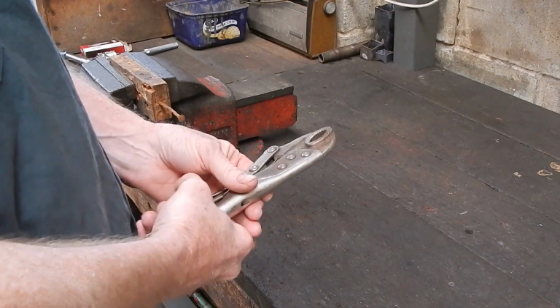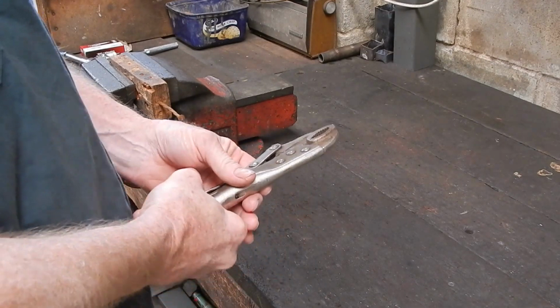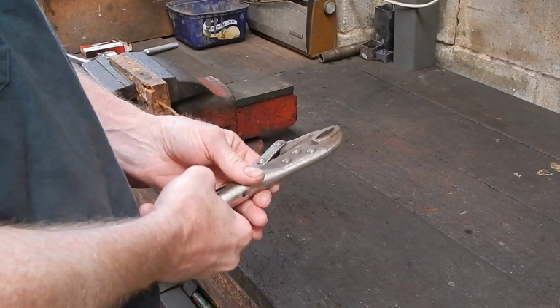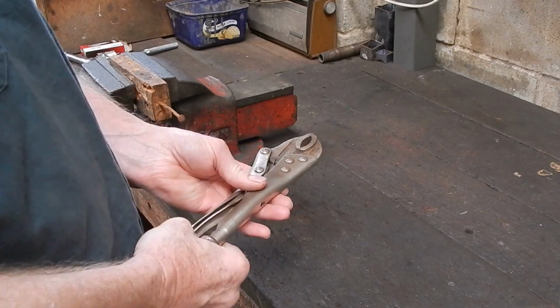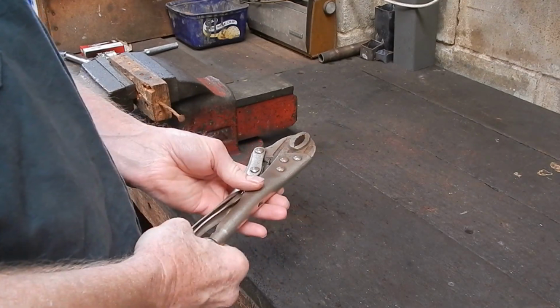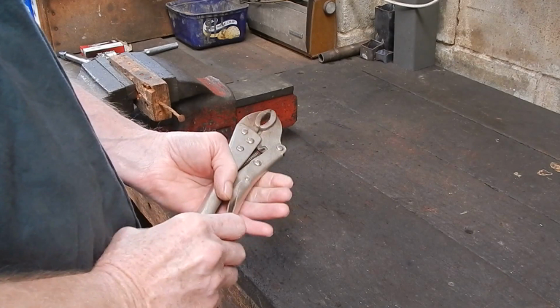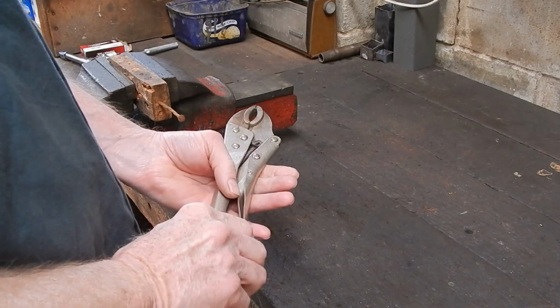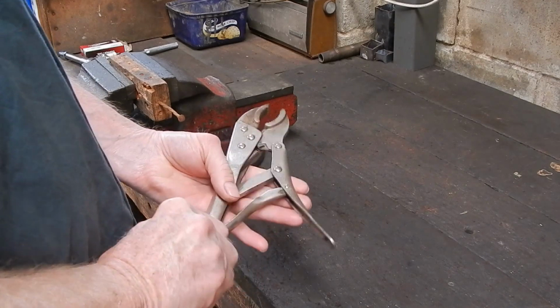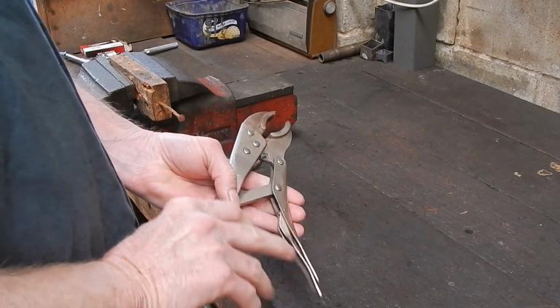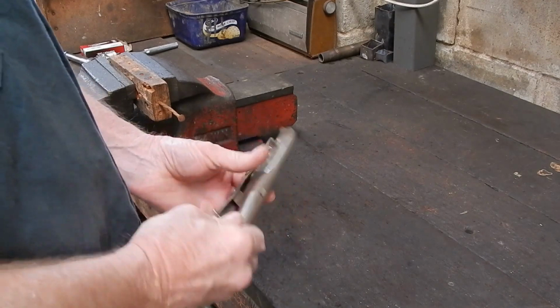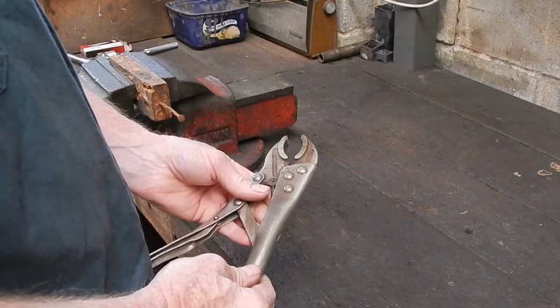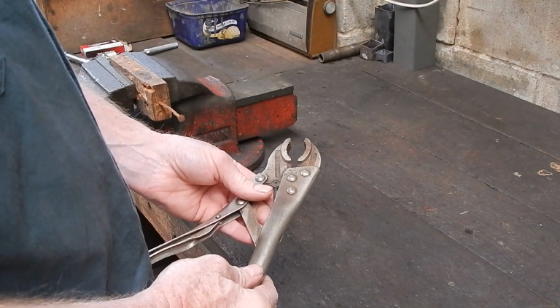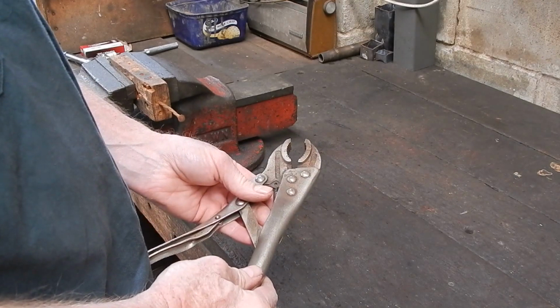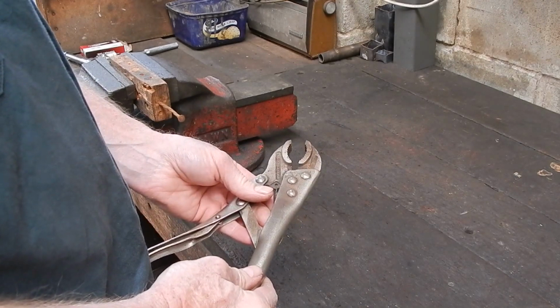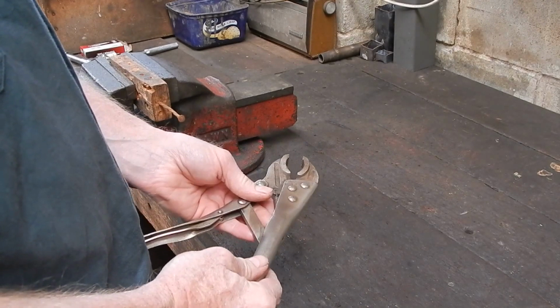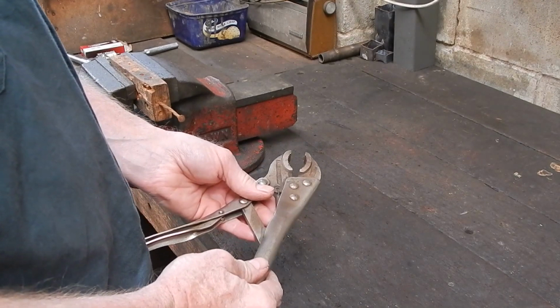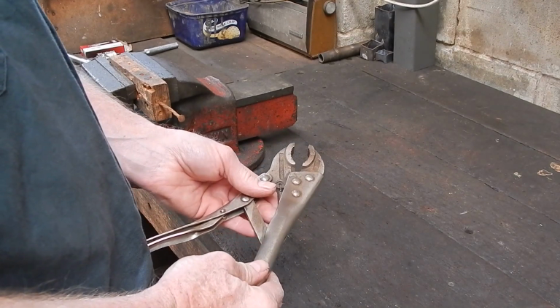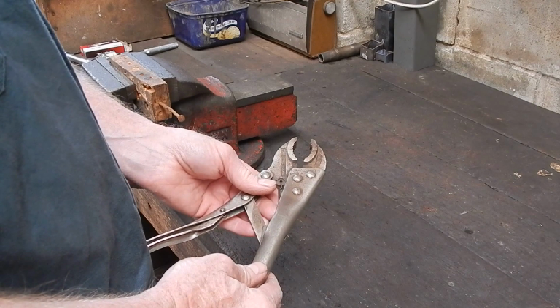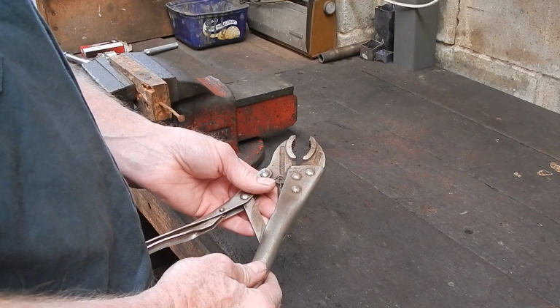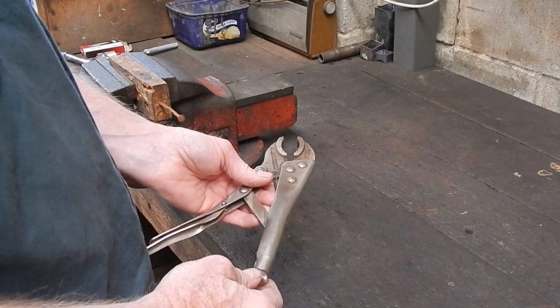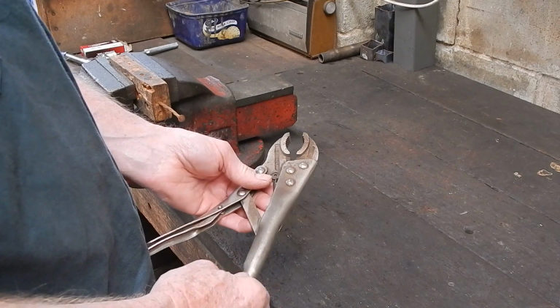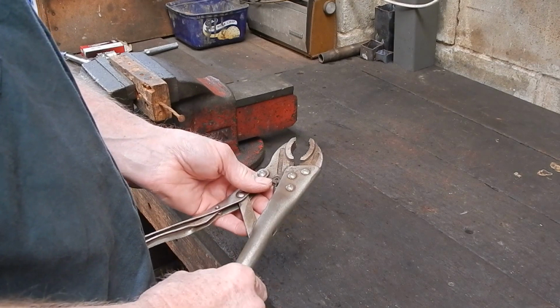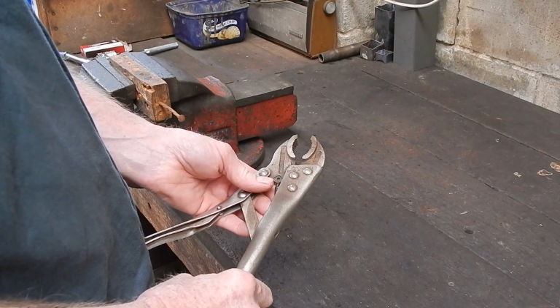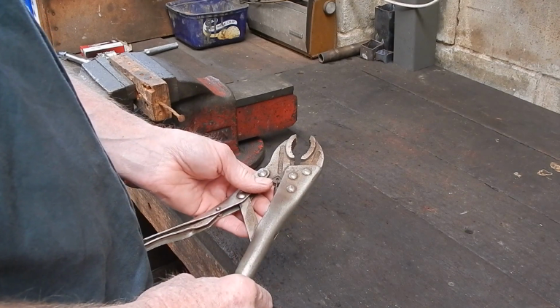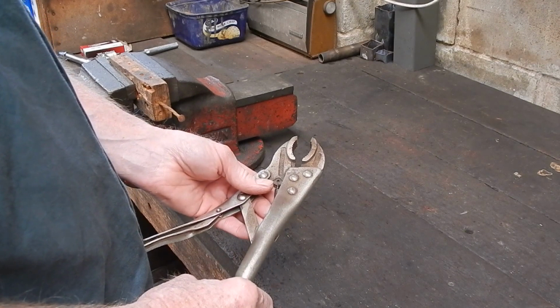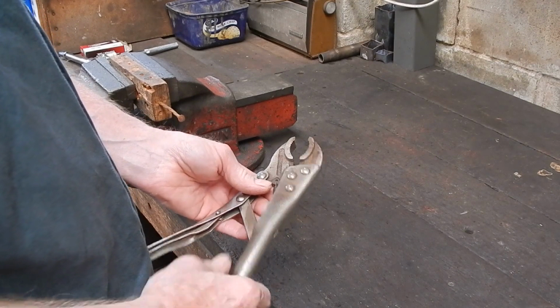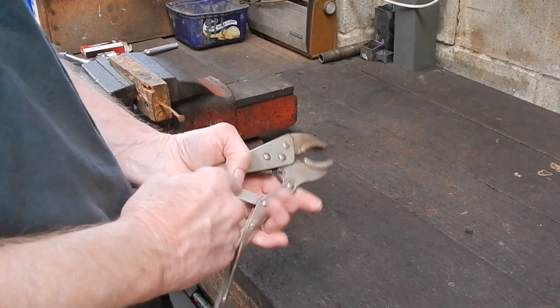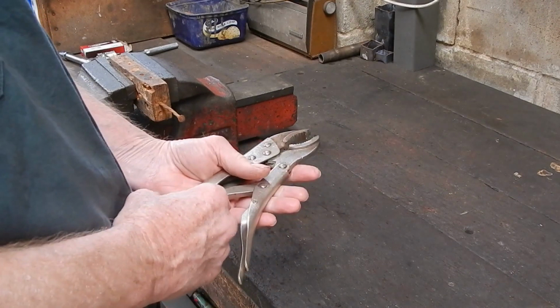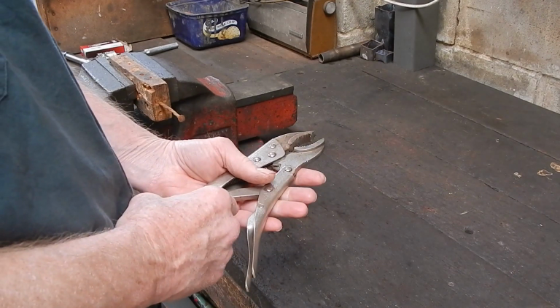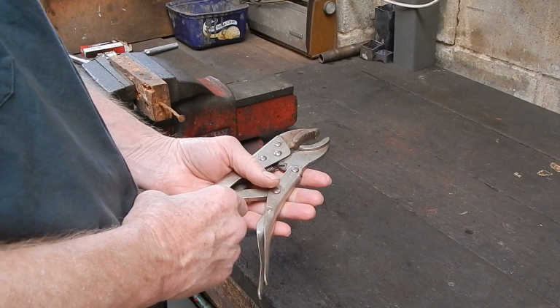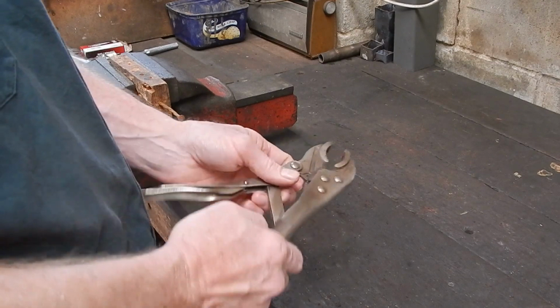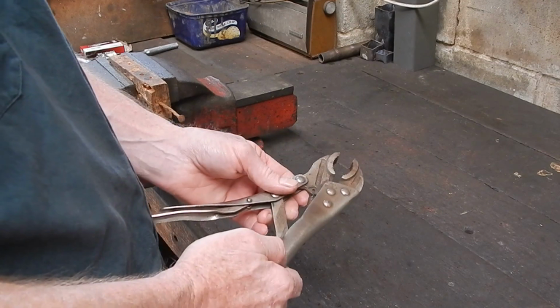They're rough, they can clamp onto stuff and you can pull out things that are scored and damaged. They're pretty brutal but they're handy, one of the handiest things you can have.